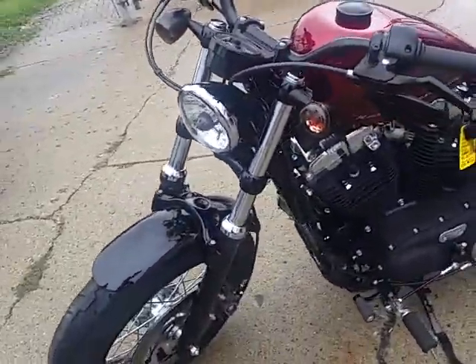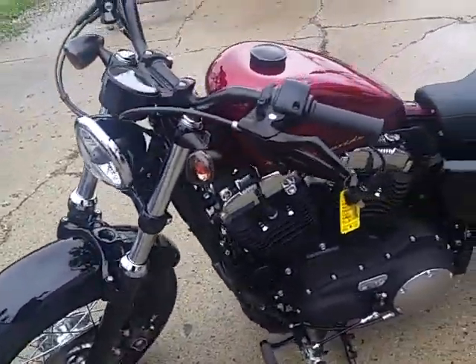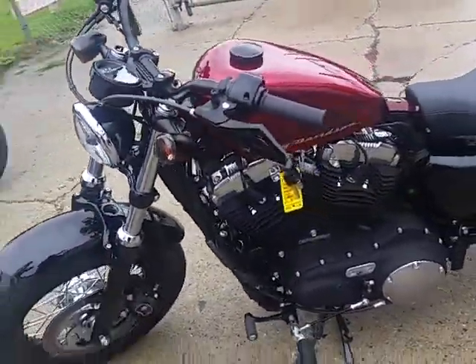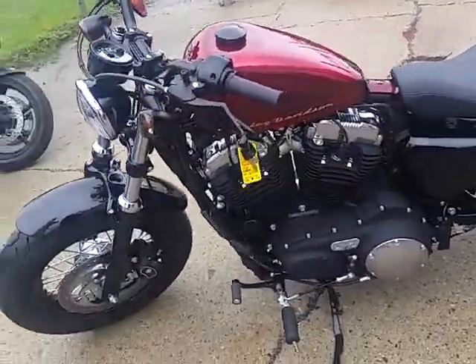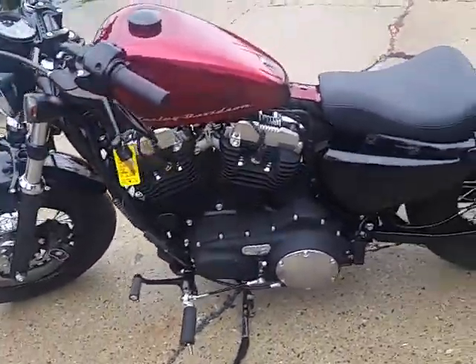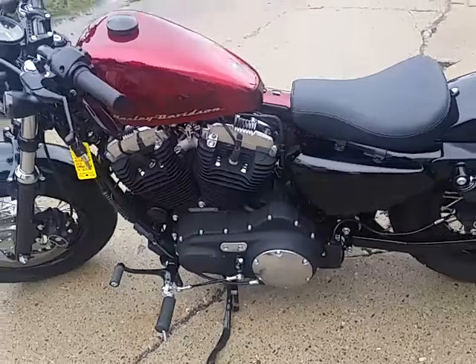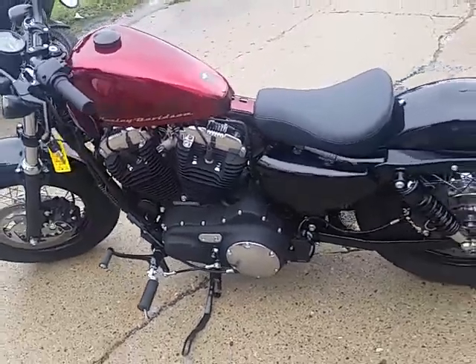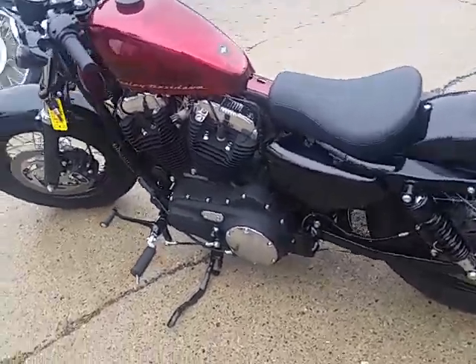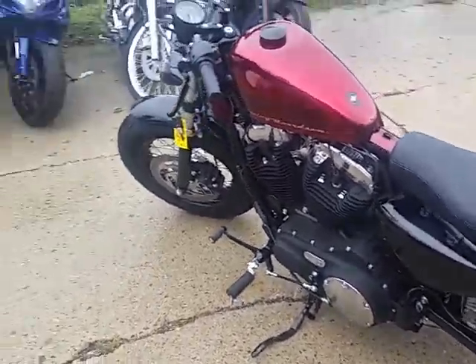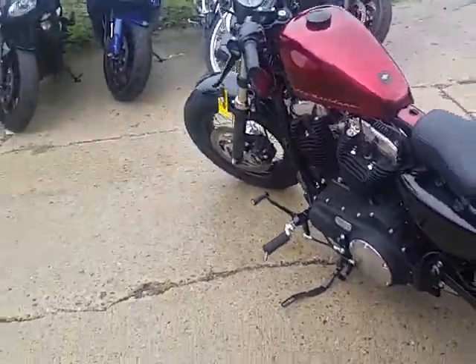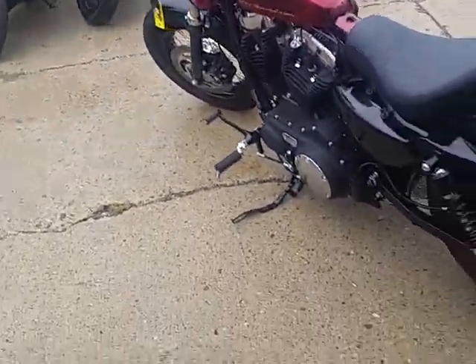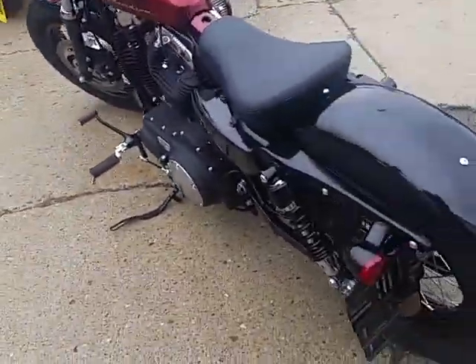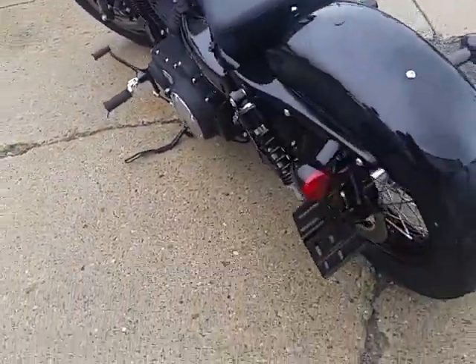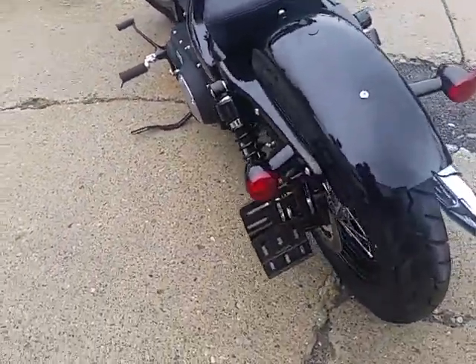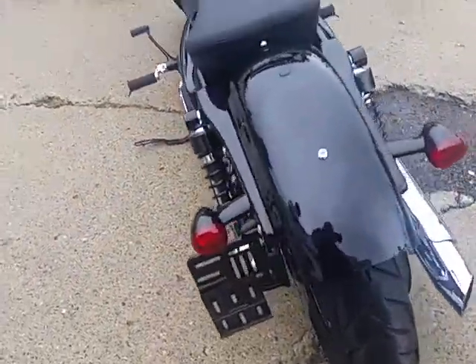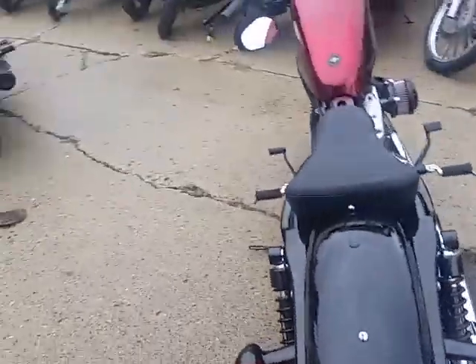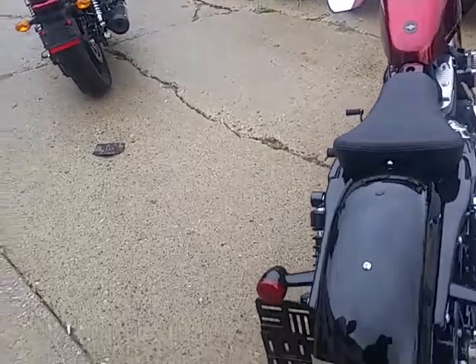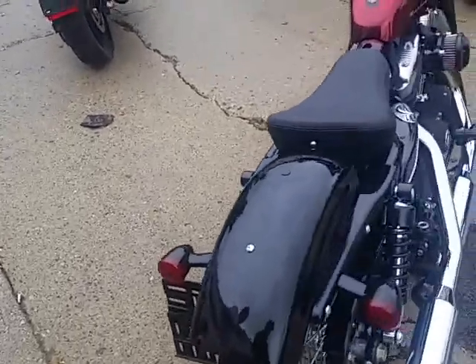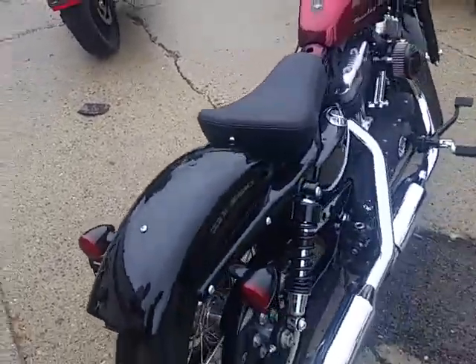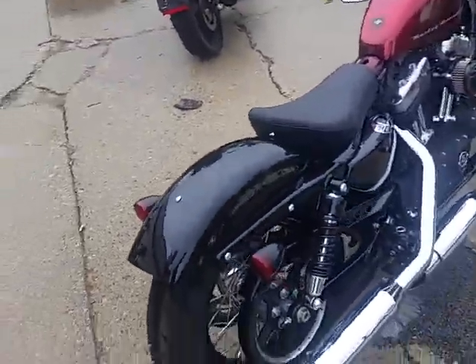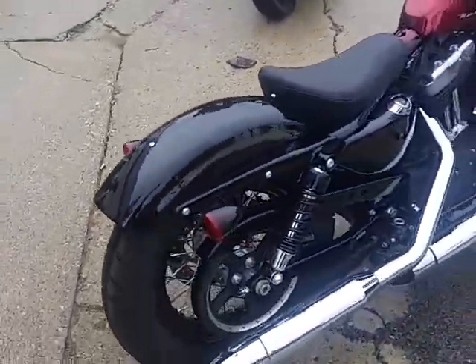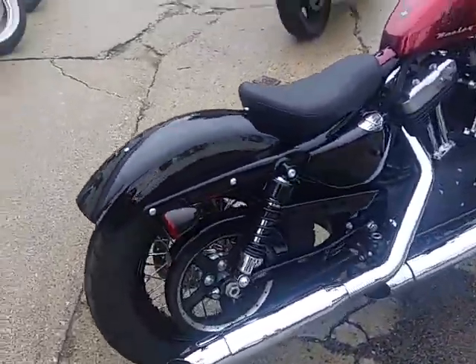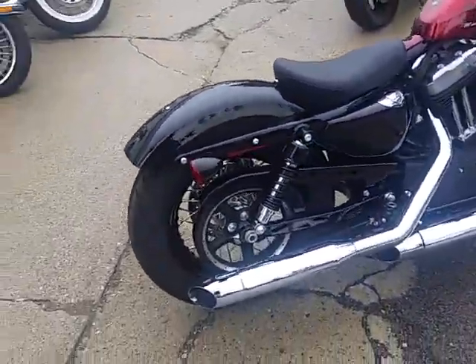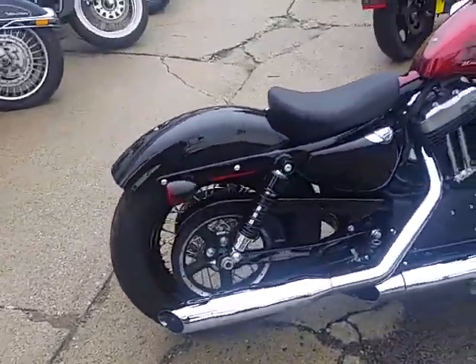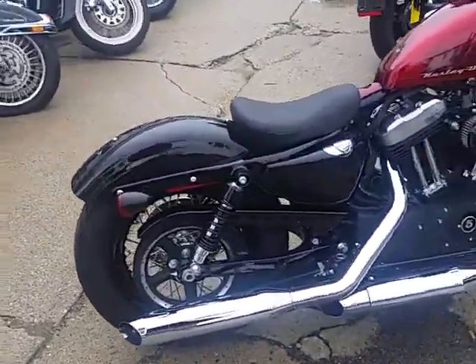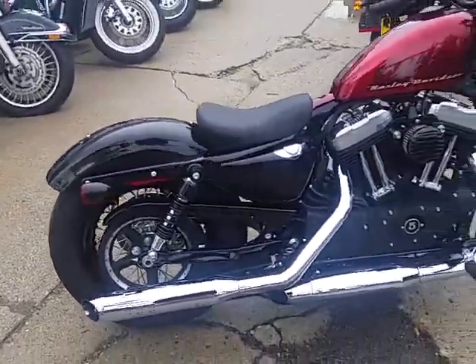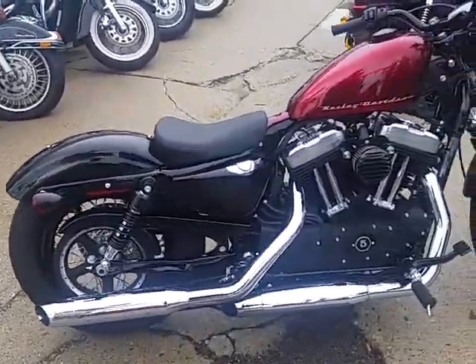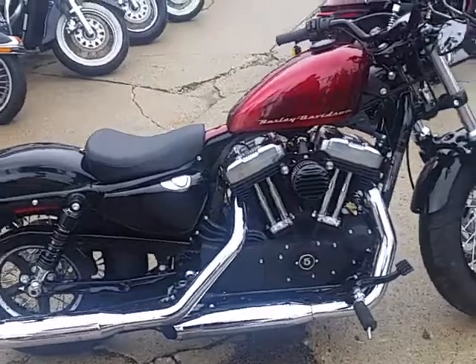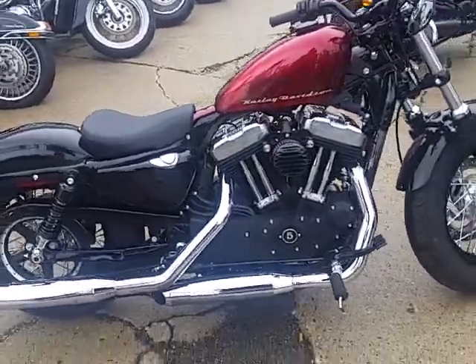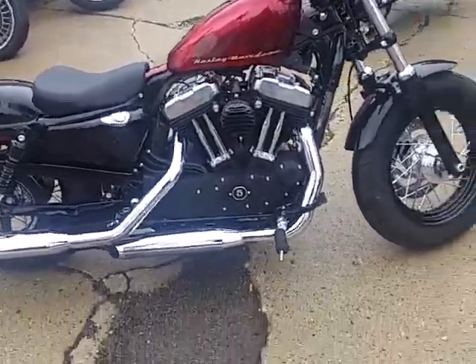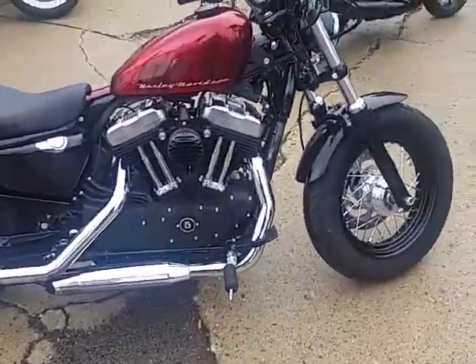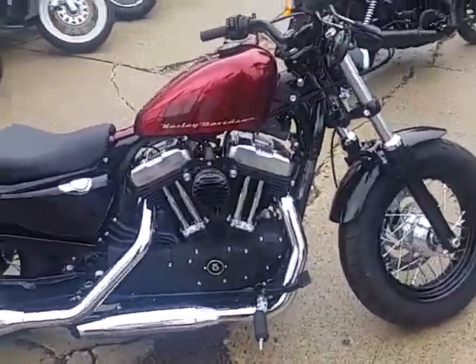This thing's only got 290 miles. One good-looking bike — comes in the big red flake, it's got a Rough Craft air intake, laced wheels. This thing's loaded up, nice-looking bike. It's gonna turn heads. Only got 290 miles, it's not even broken in. No reason to buy new.